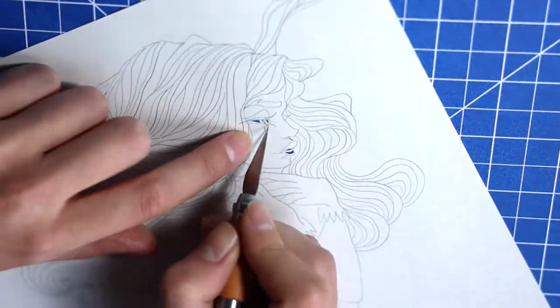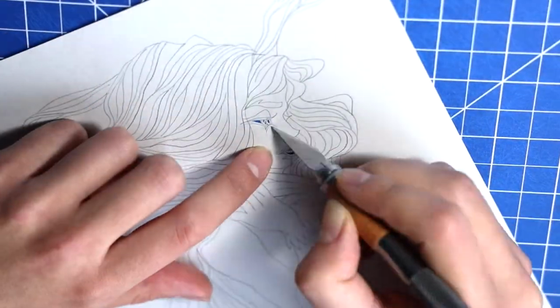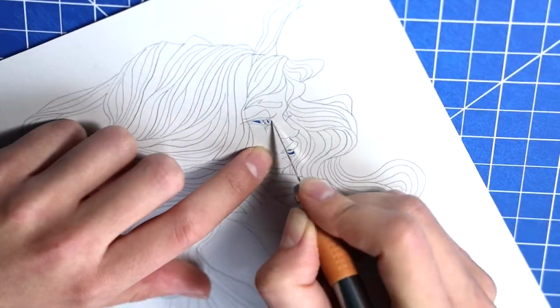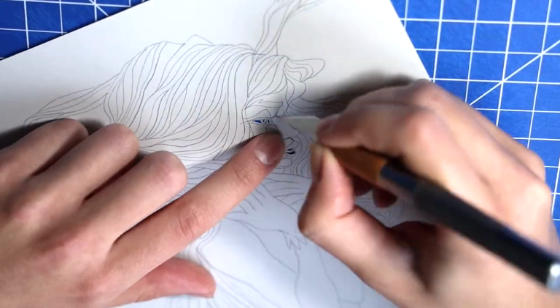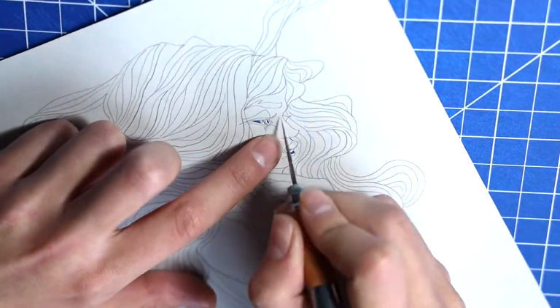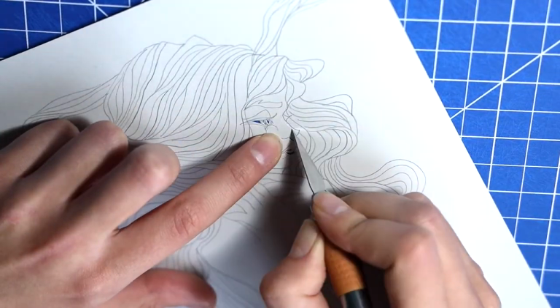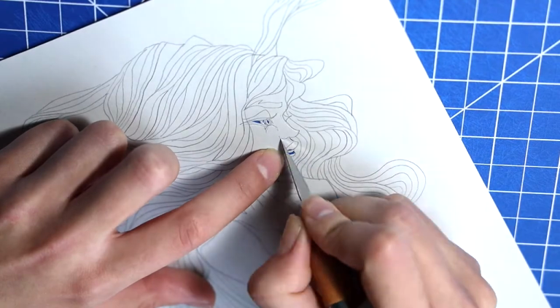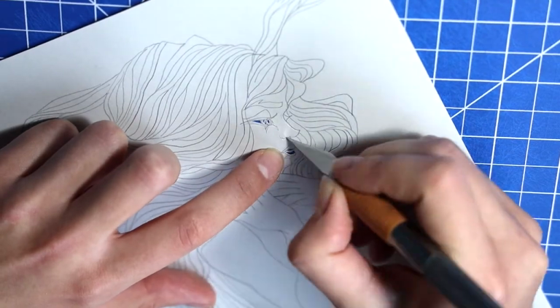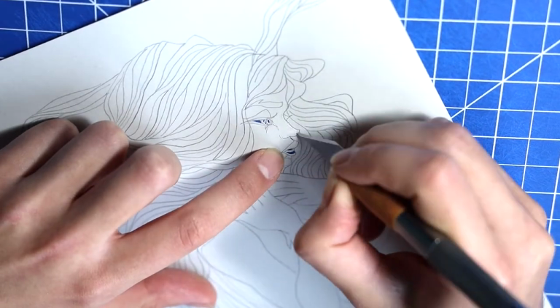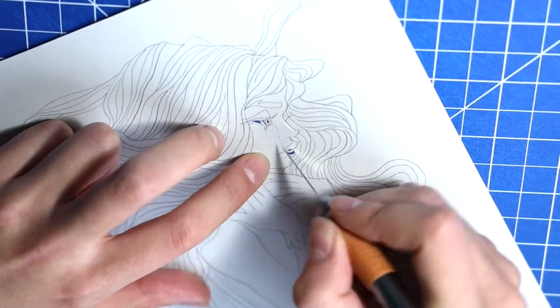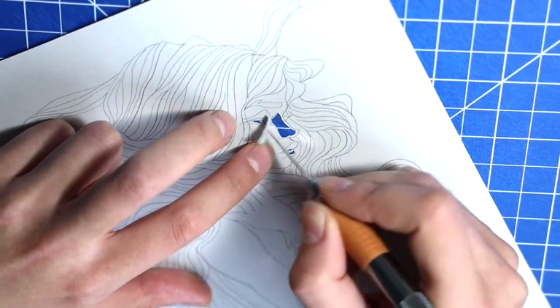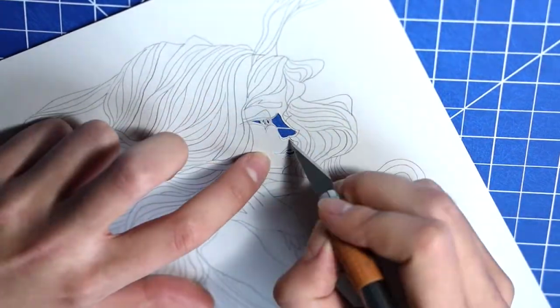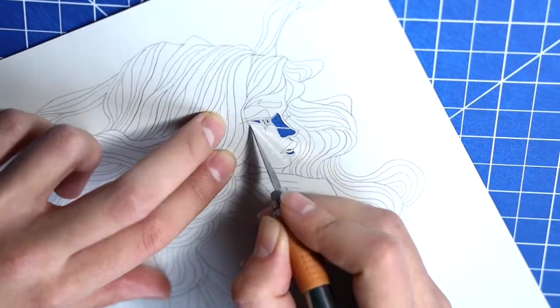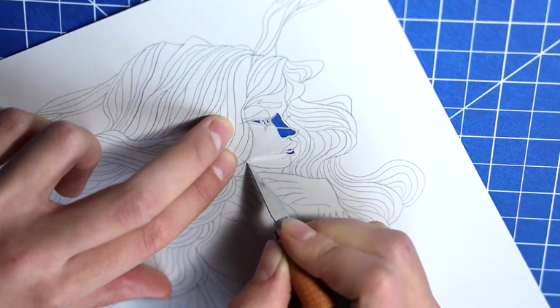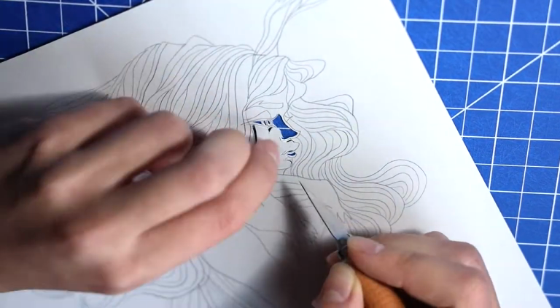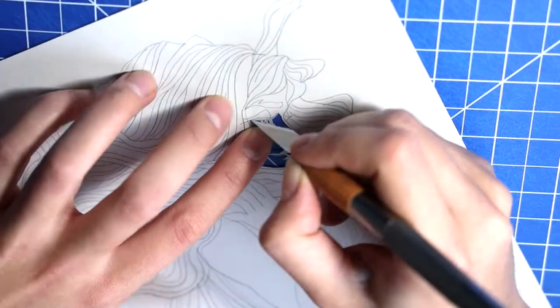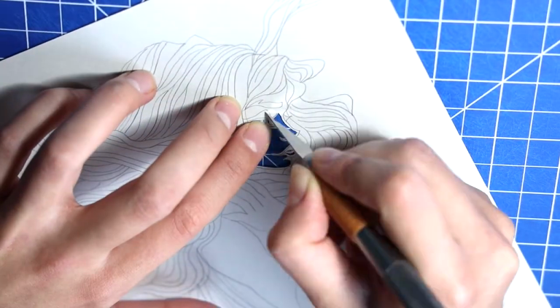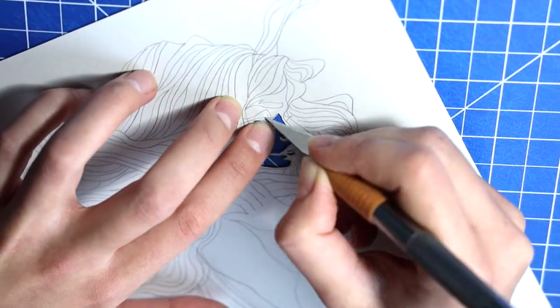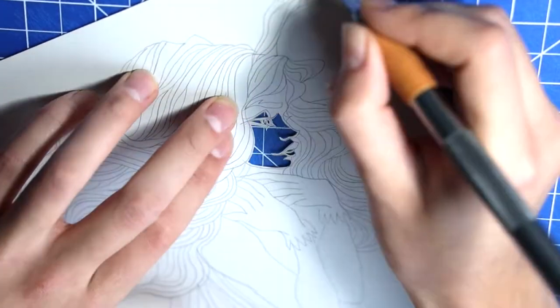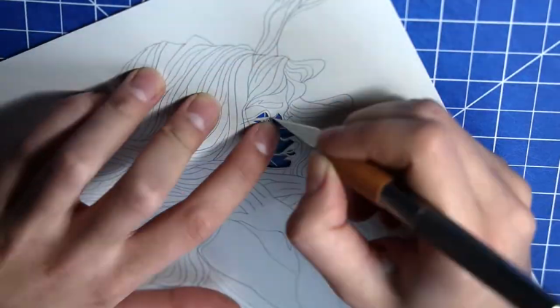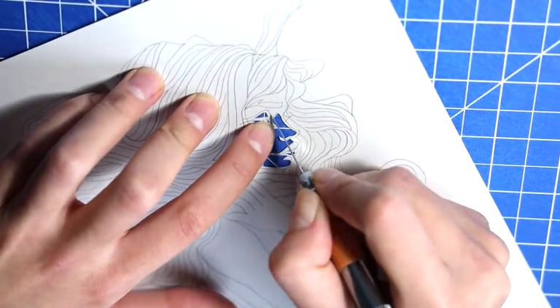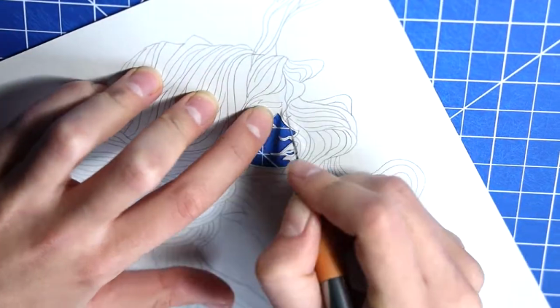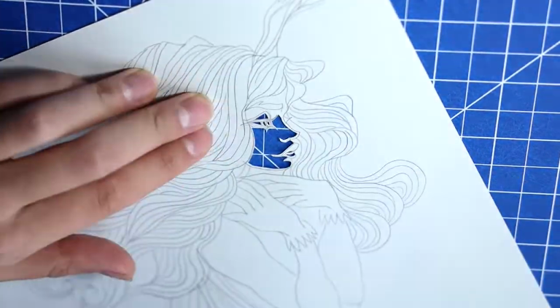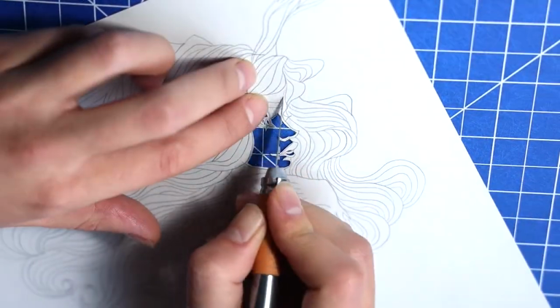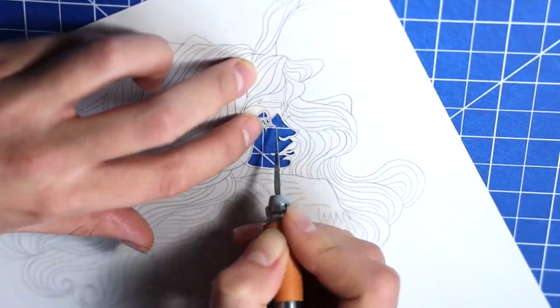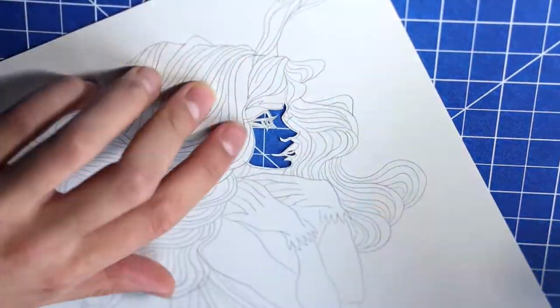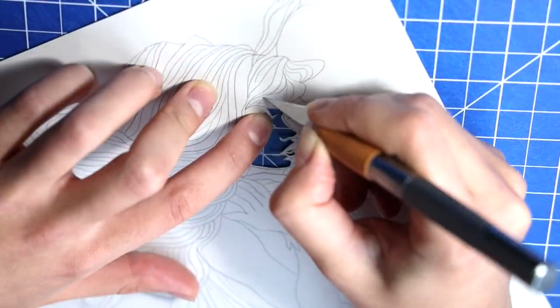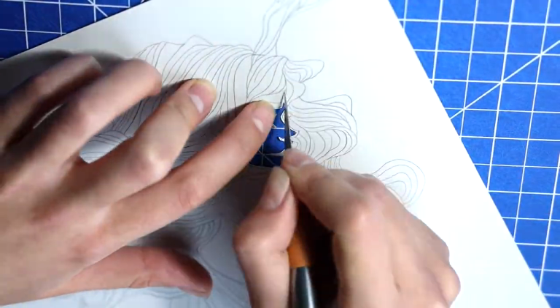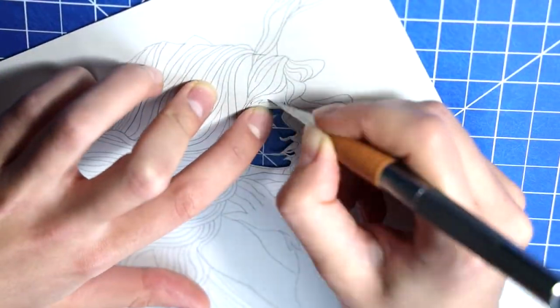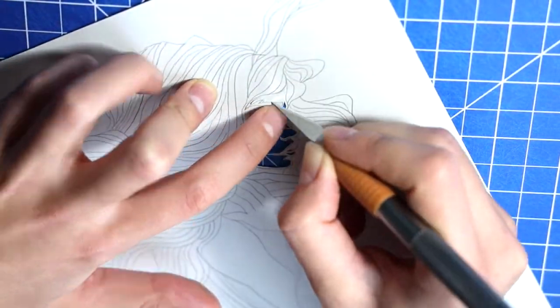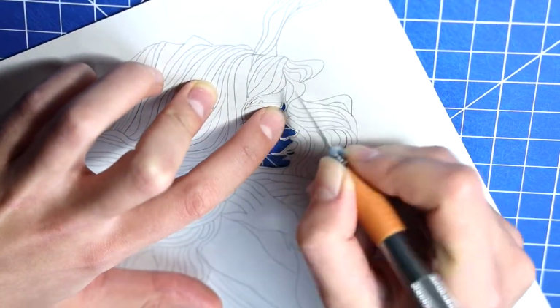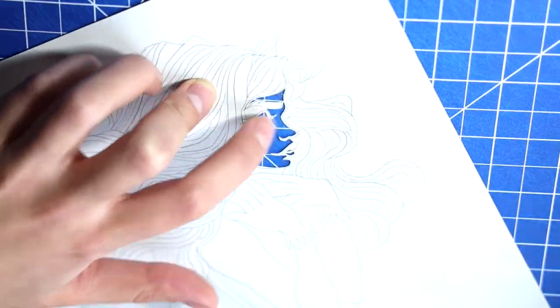This illustration took me roughly an hour to sketch, which I did off camera, and then somewhere about three hours to cut. While cutting I'd like to walk you through my creative process, so grab a cup of tea or coffee and enjoy the video.